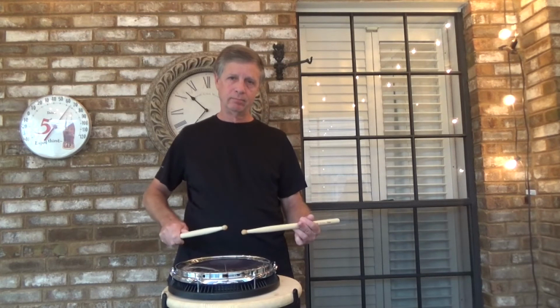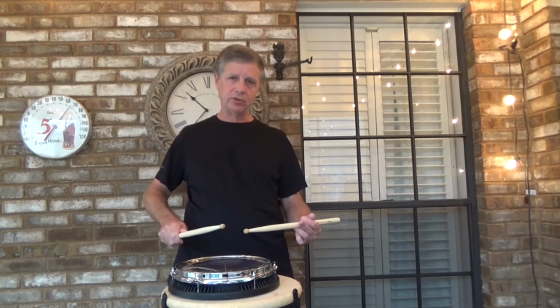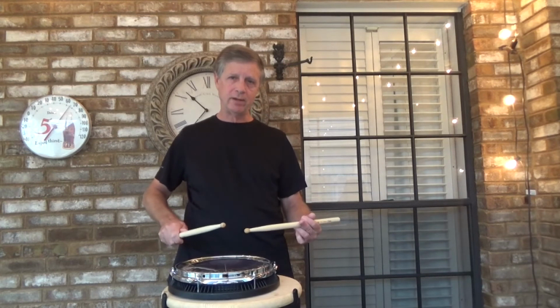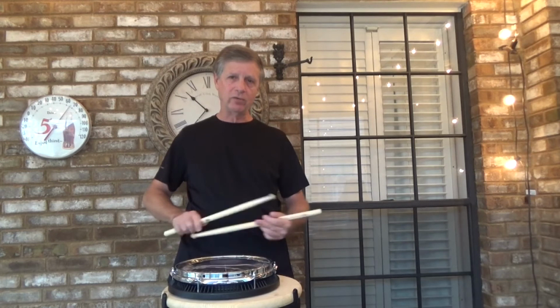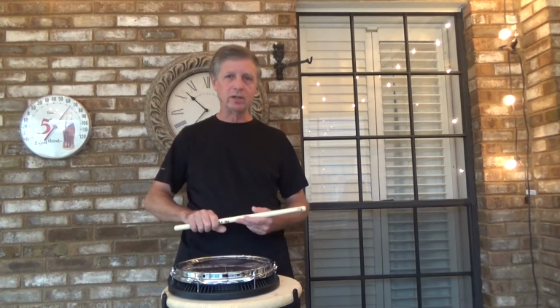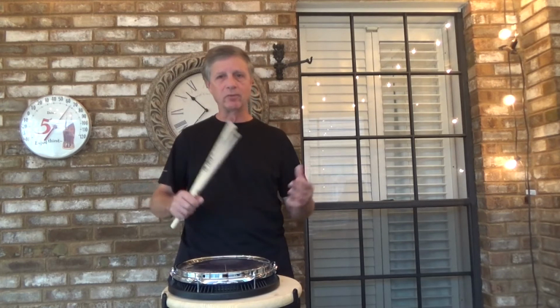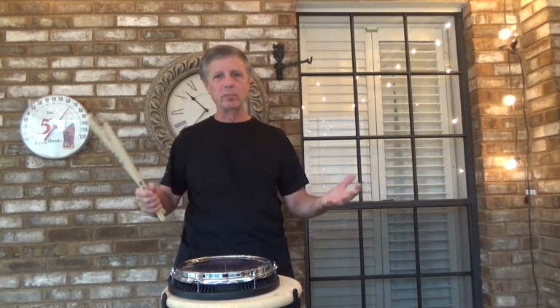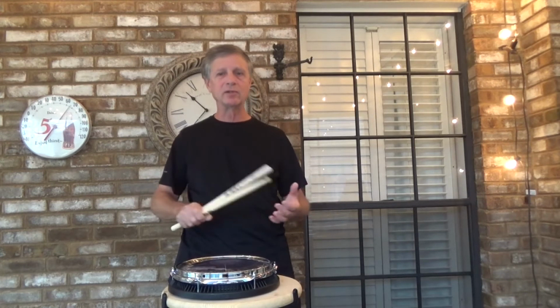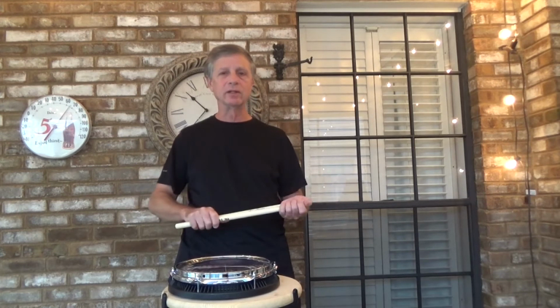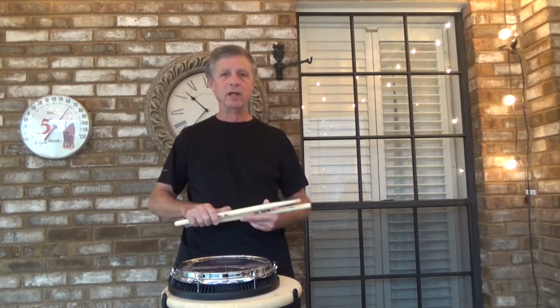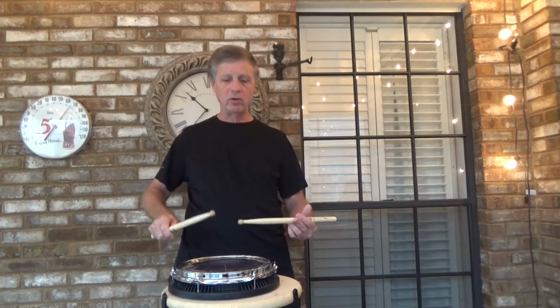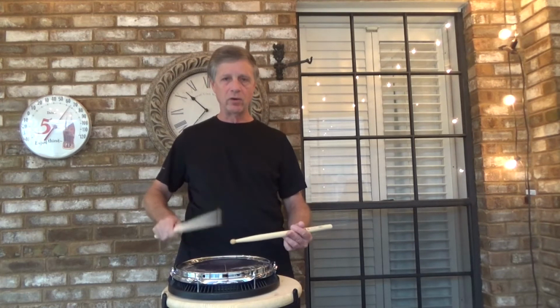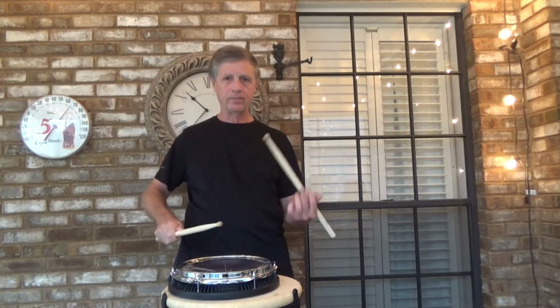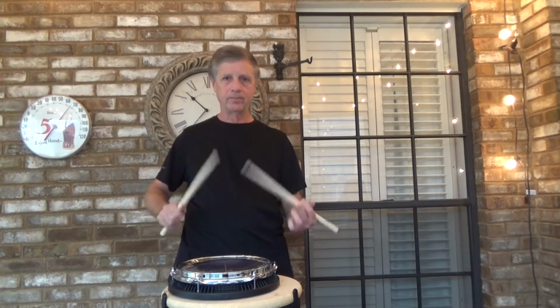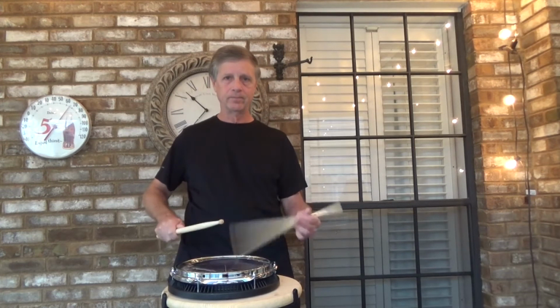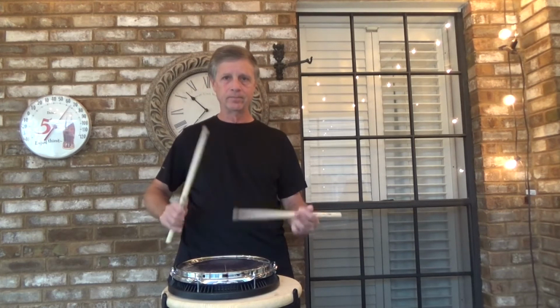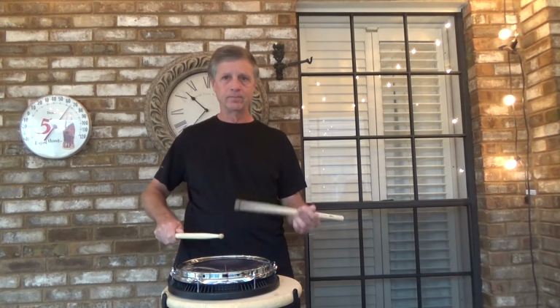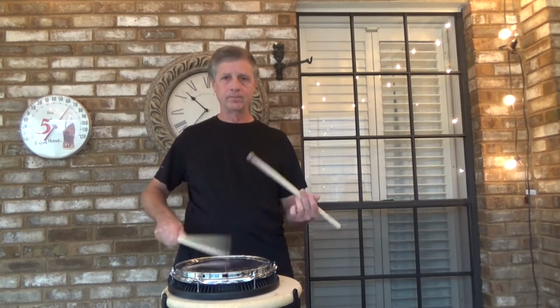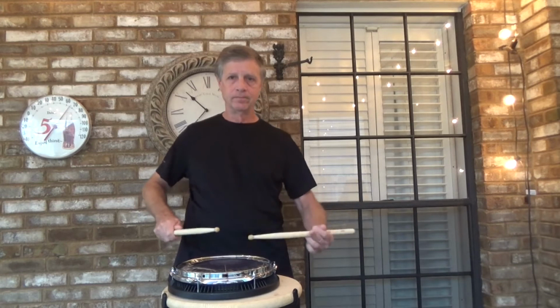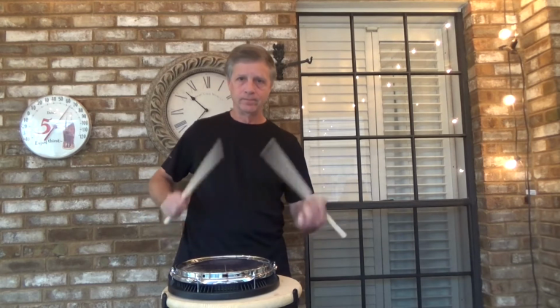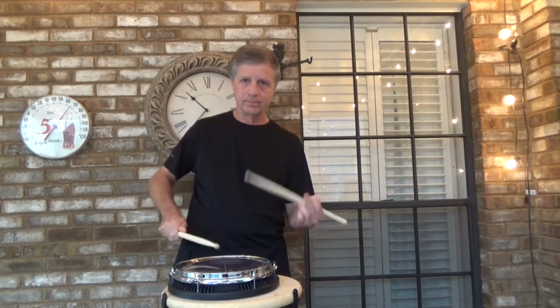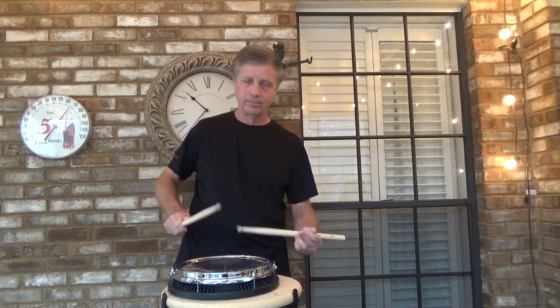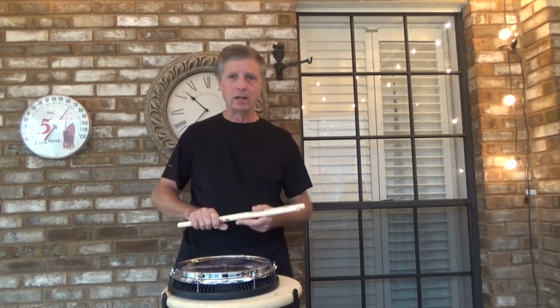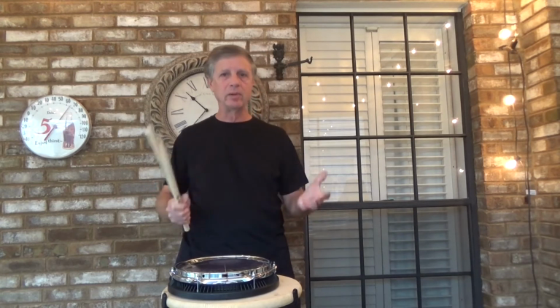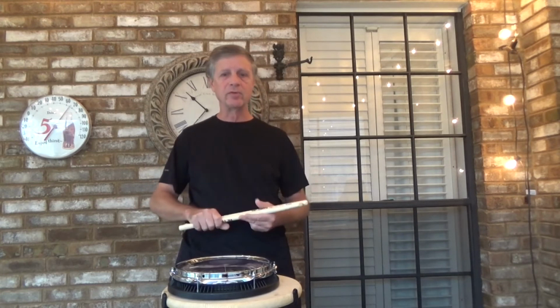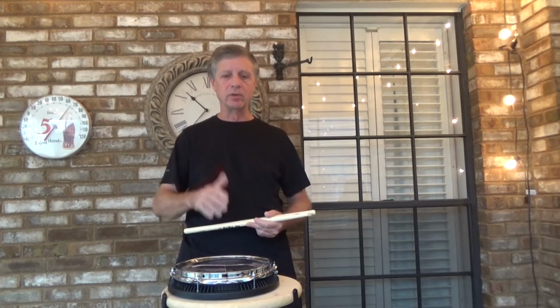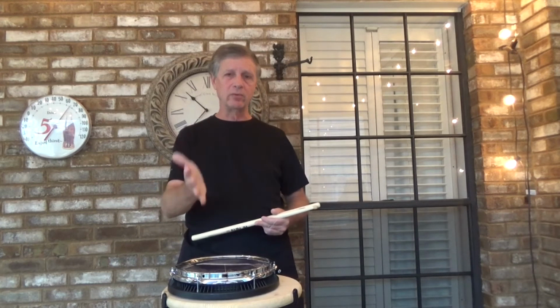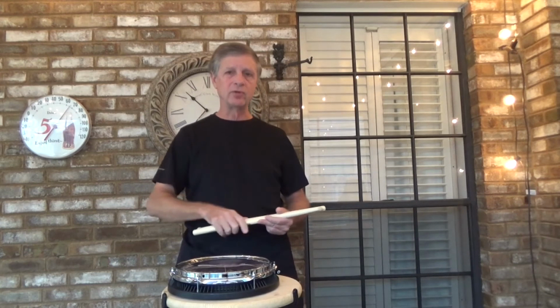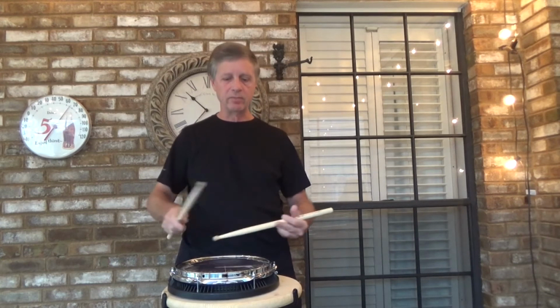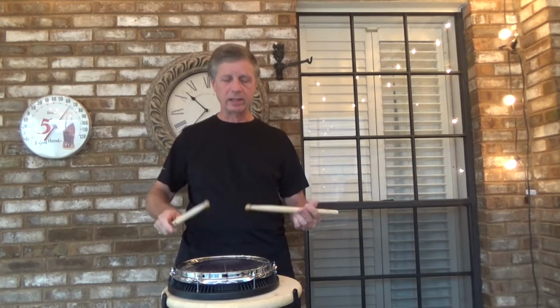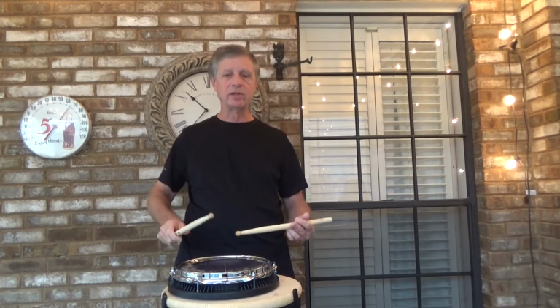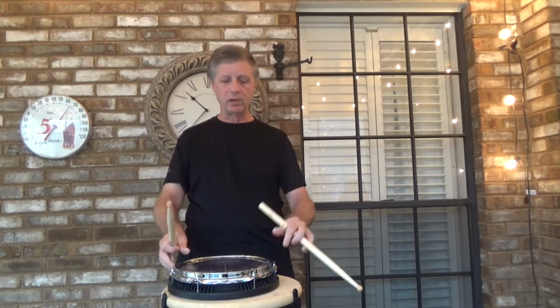Did you see that? So when you're practicing this, don't stop the flow. A lot of people do that. Play with a metronome and let everything flow.